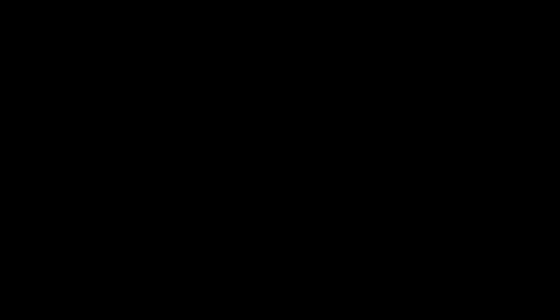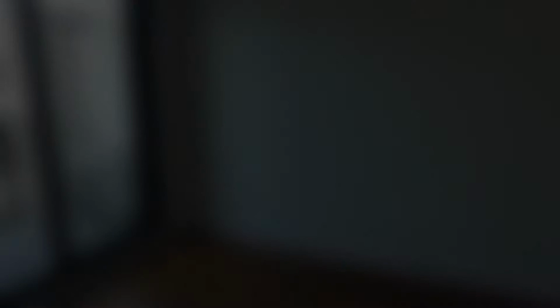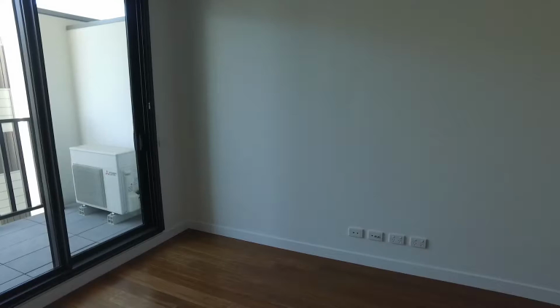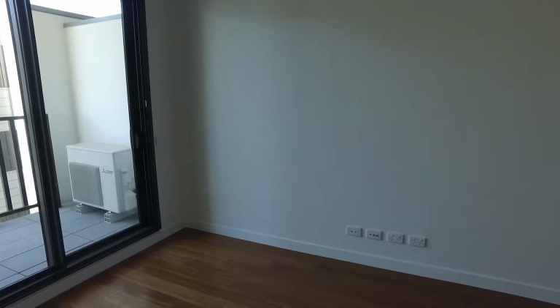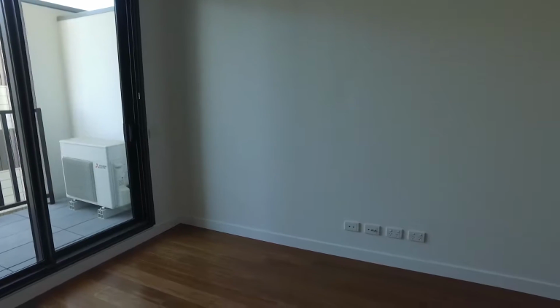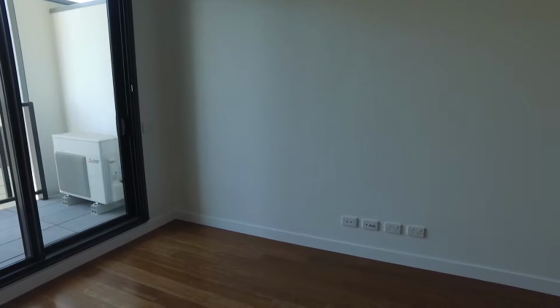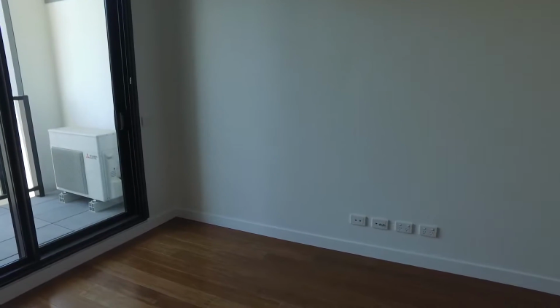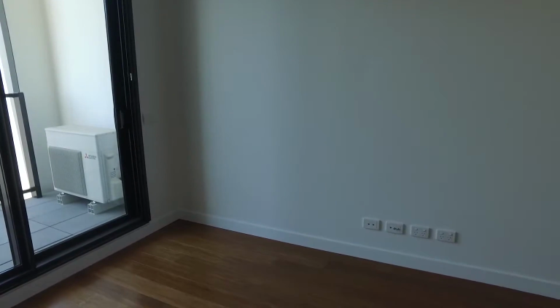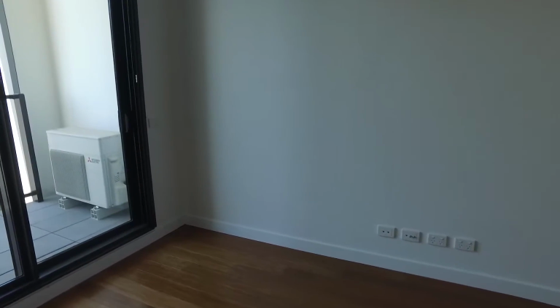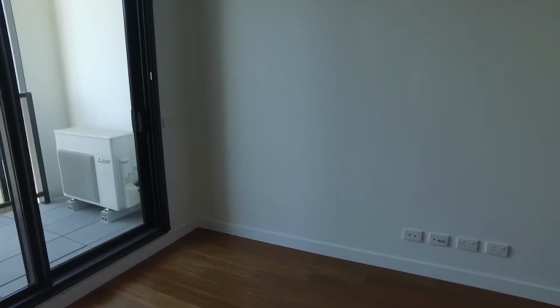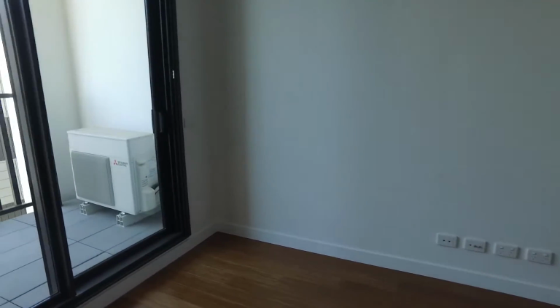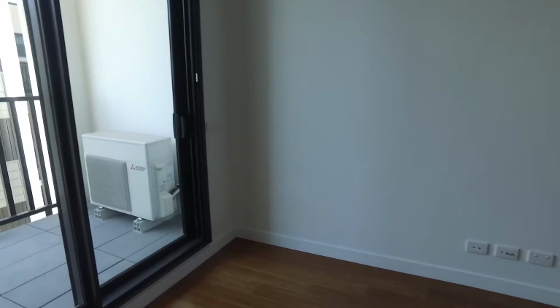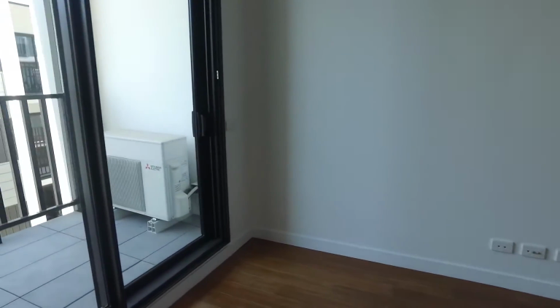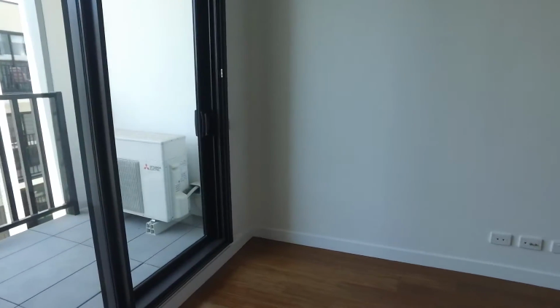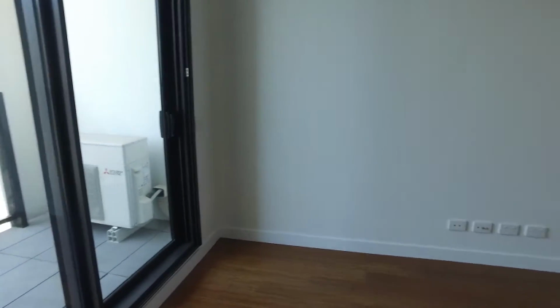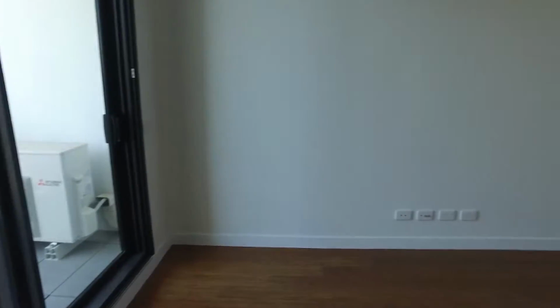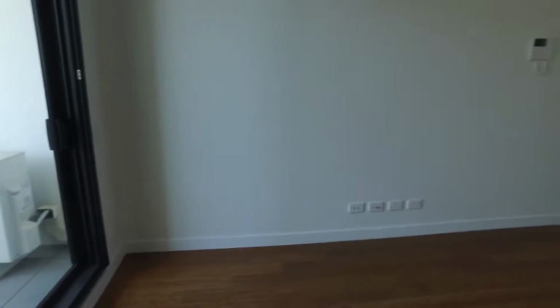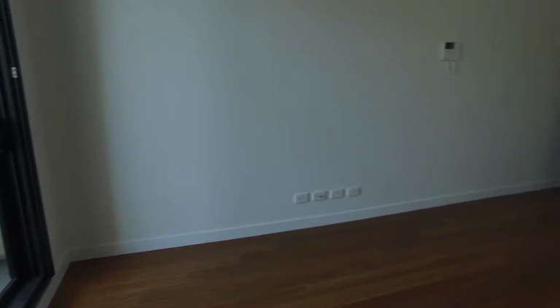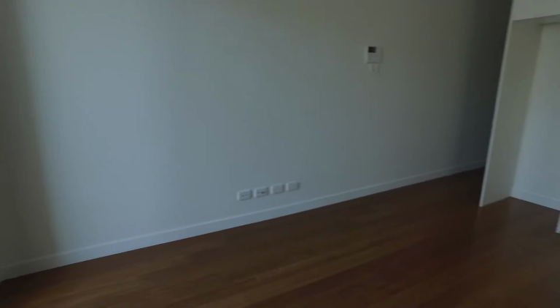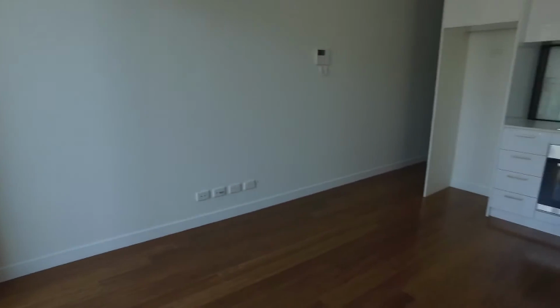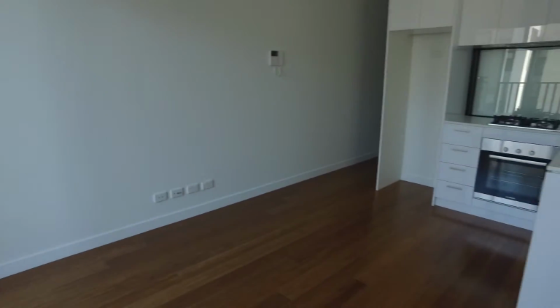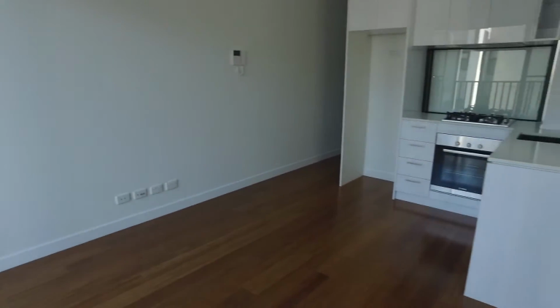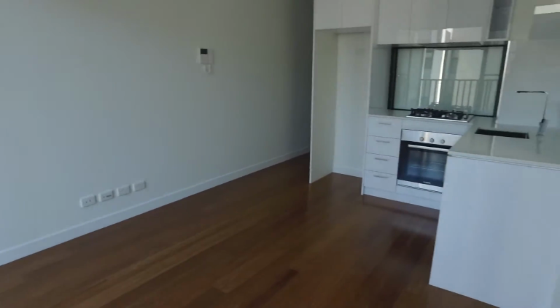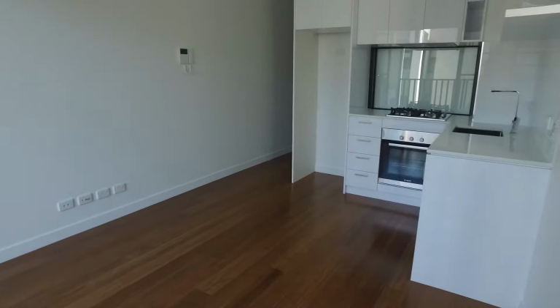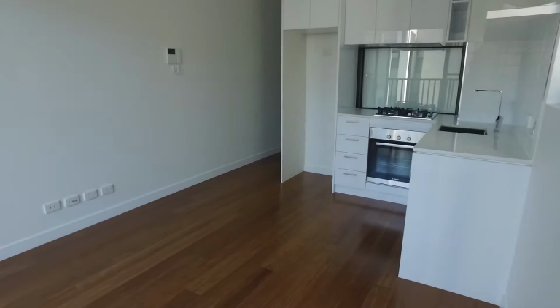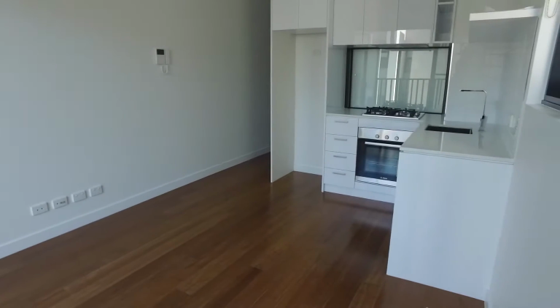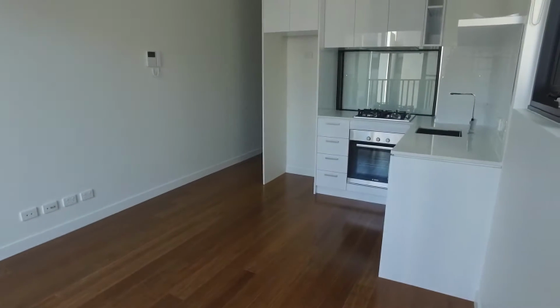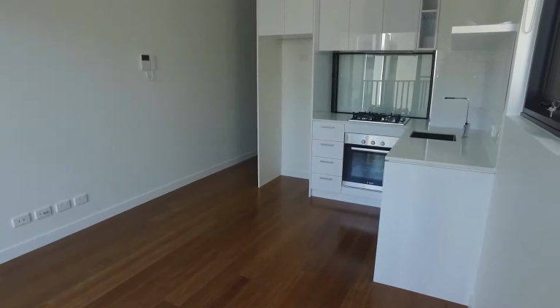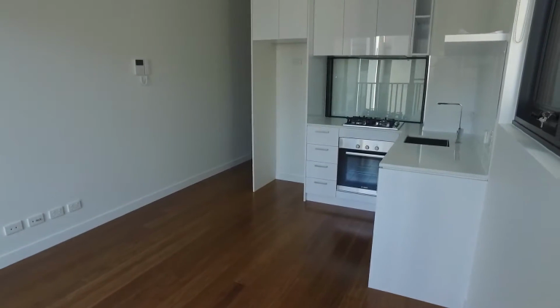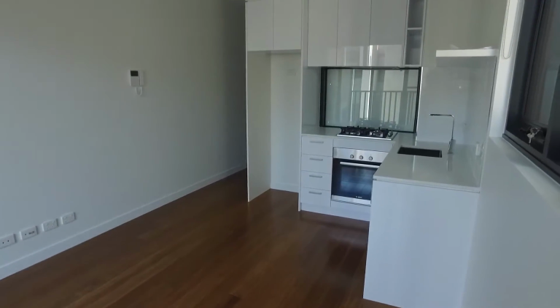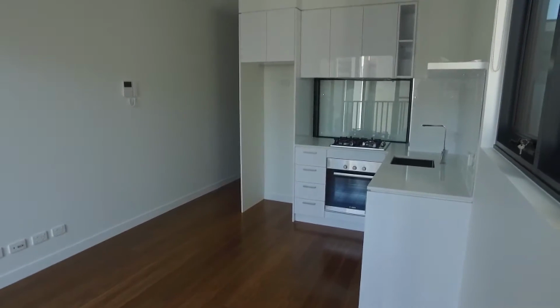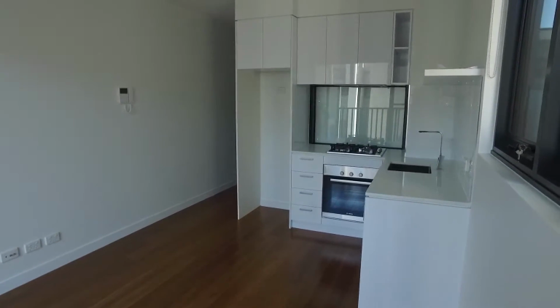Hi, this is Laura Gerson from Melbourne Real Estate, and this is the marketing video for apartment 310 at 8 Olive York Way in Brunswick.